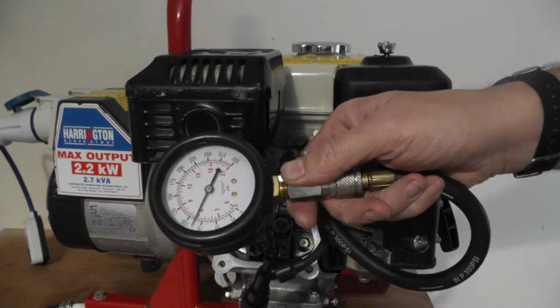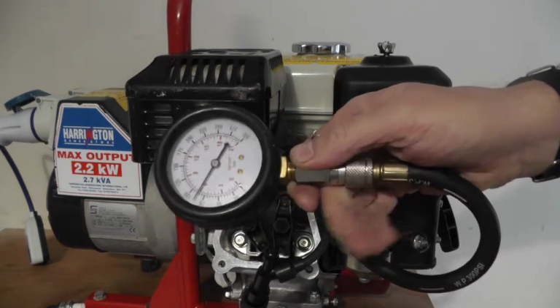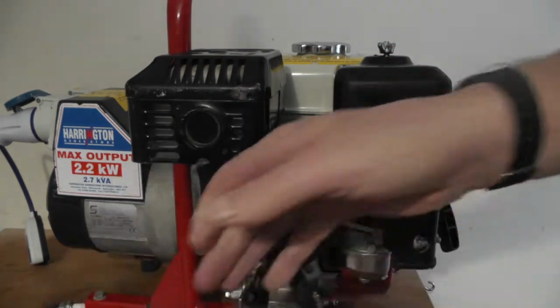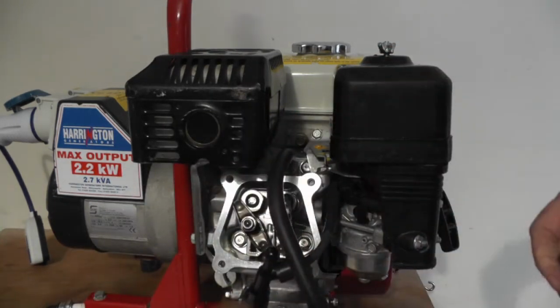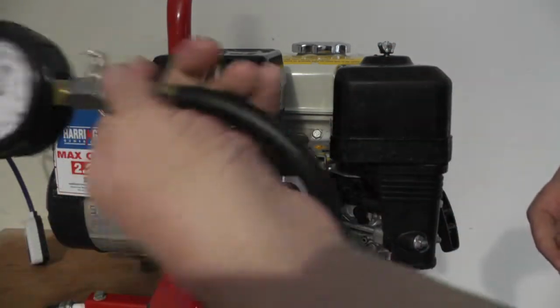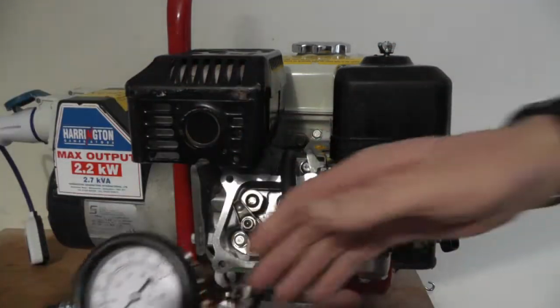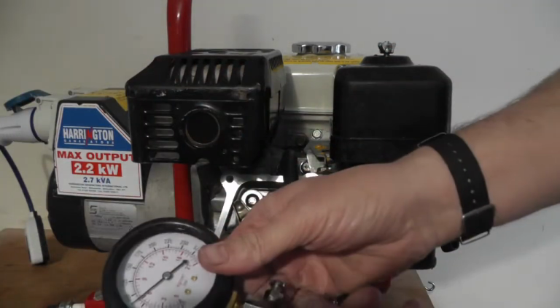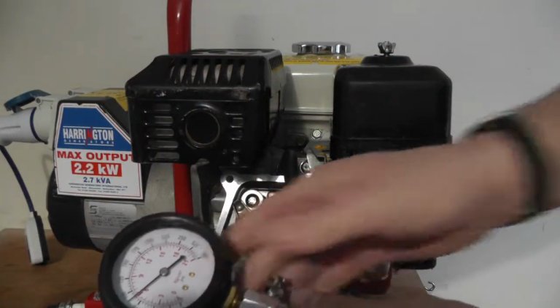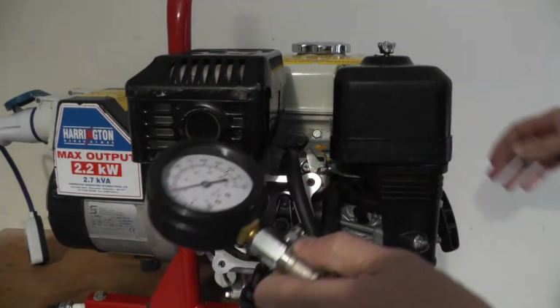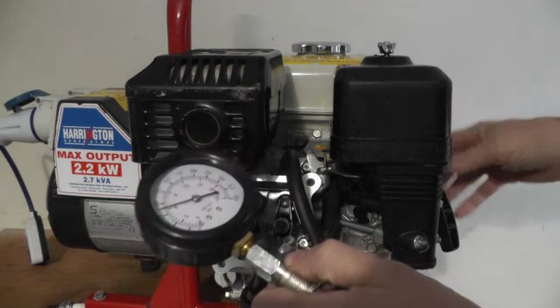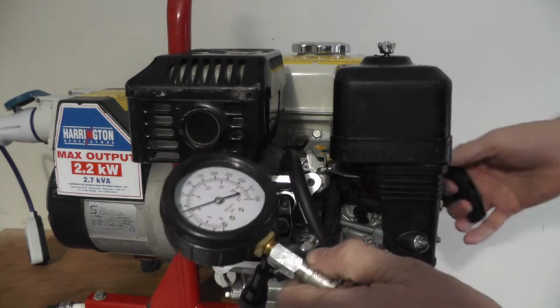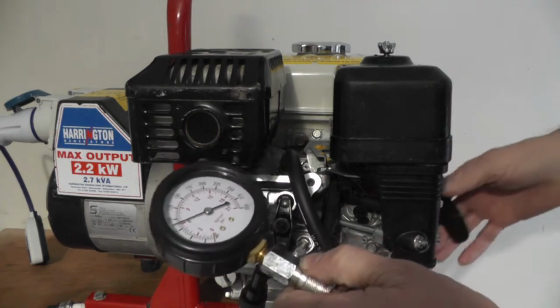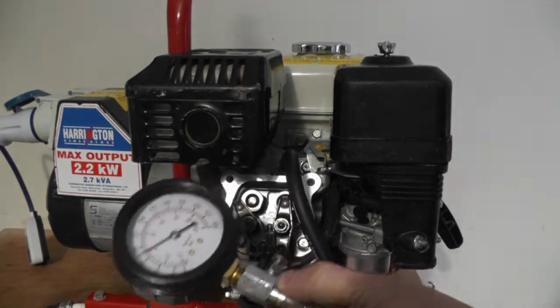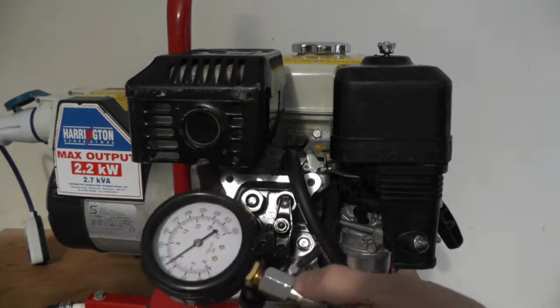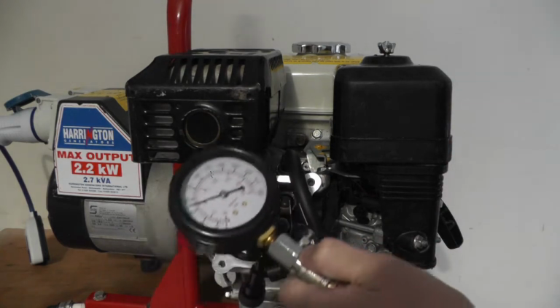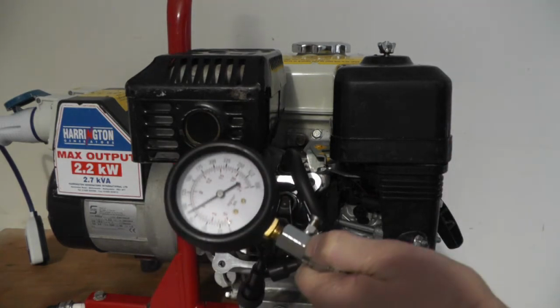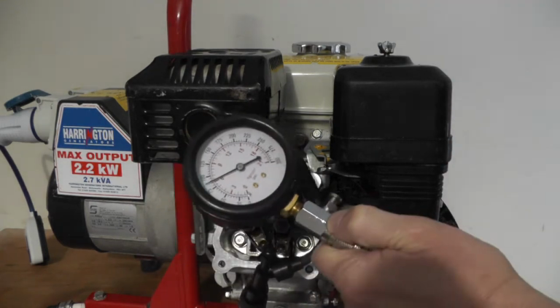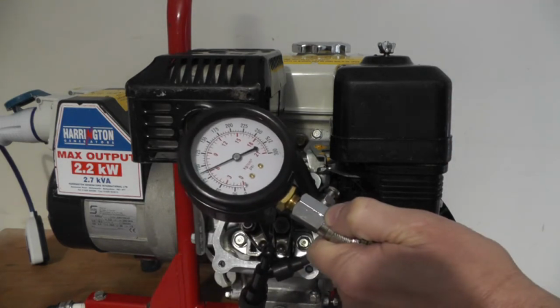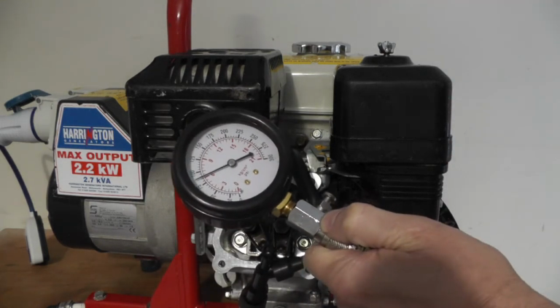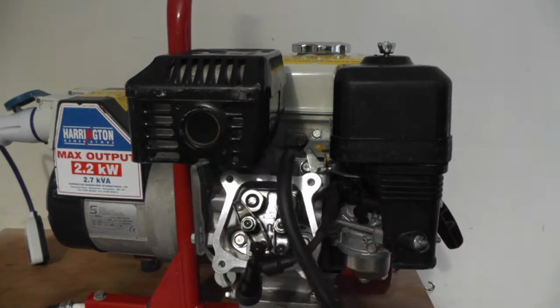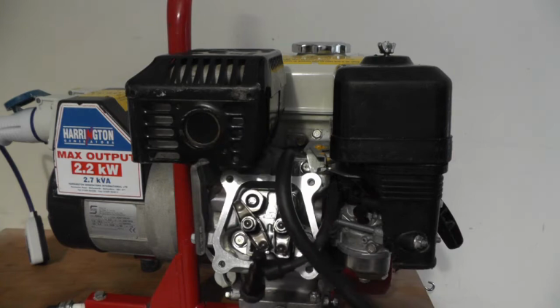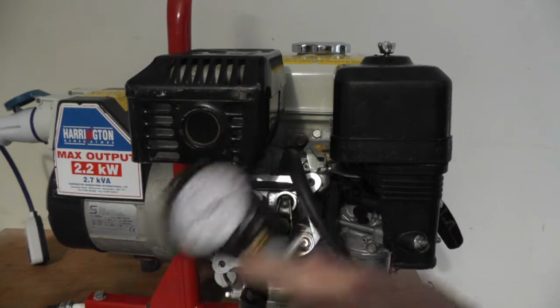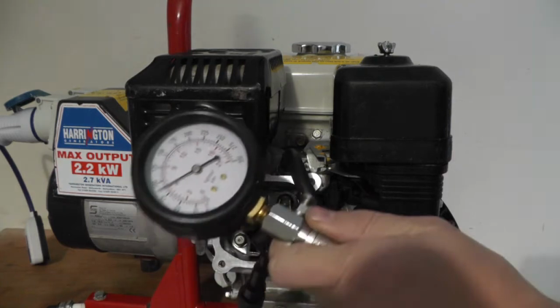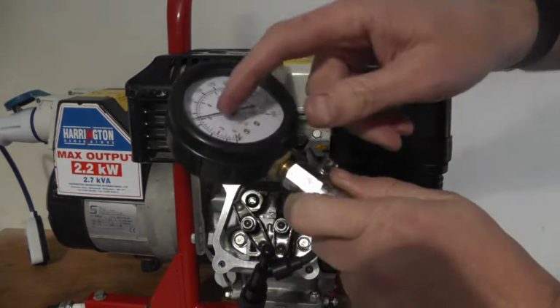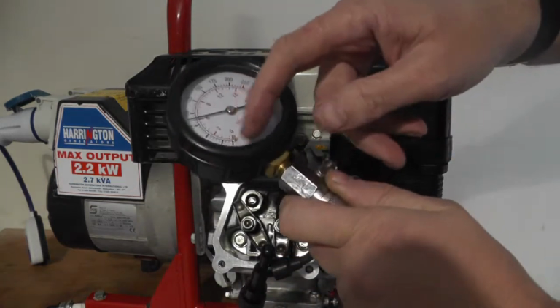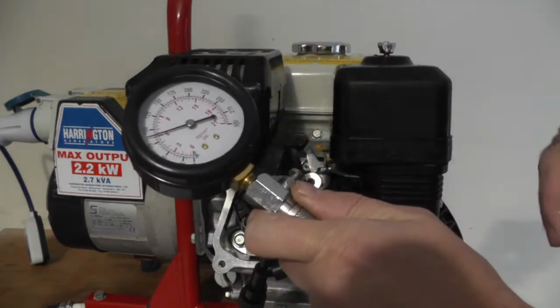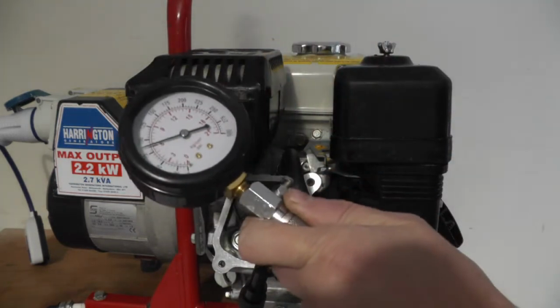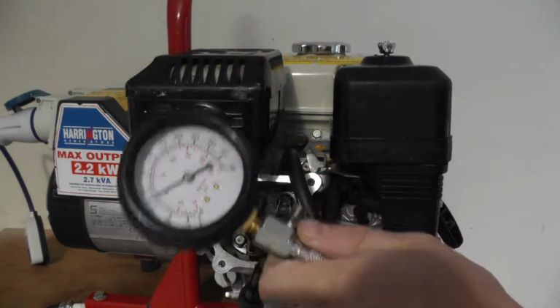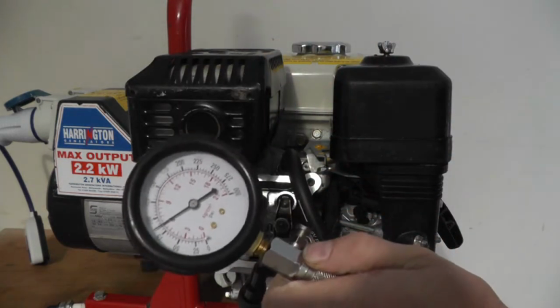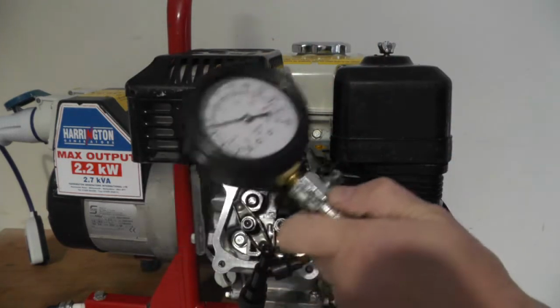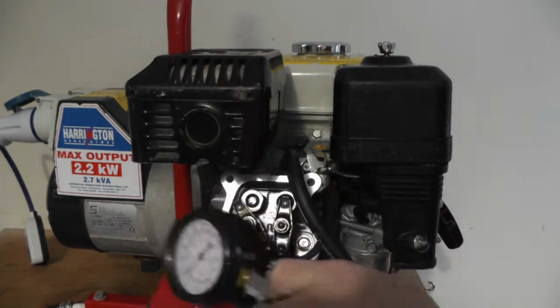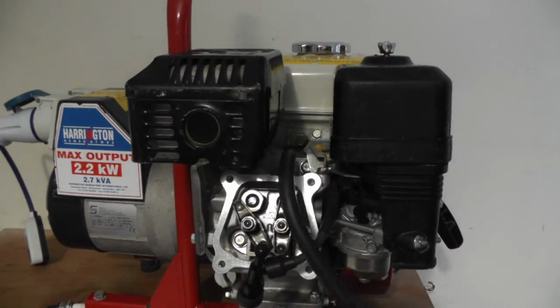It's going to take a bit of pulling over because they're harder to pull with the decompression lever disconnected. But if you try it with it on, you'll be getting under 50. So if you're getting under 50, that's what you've got to do.